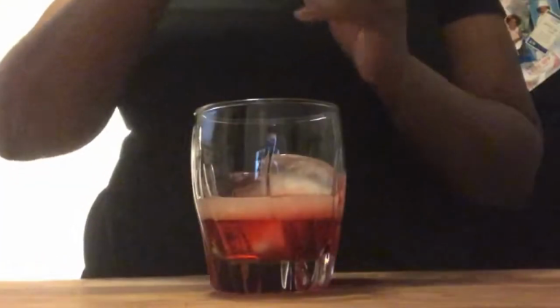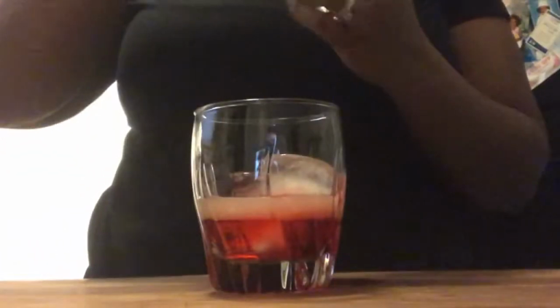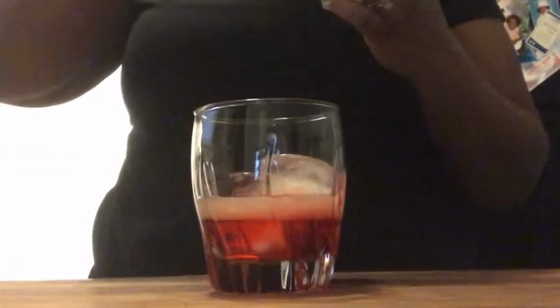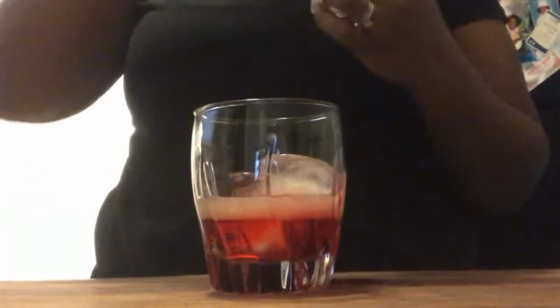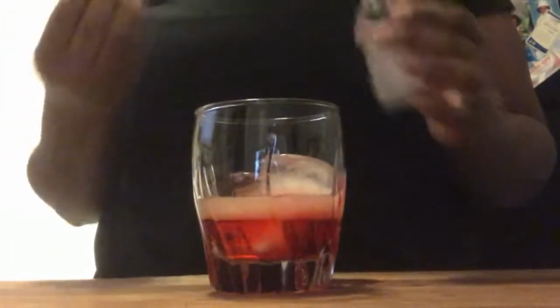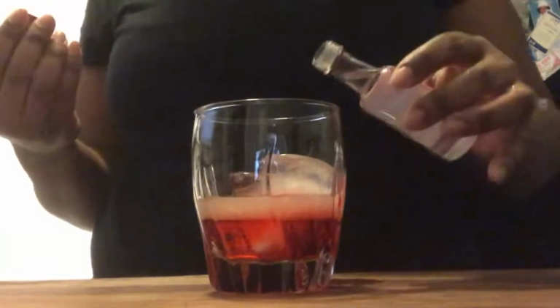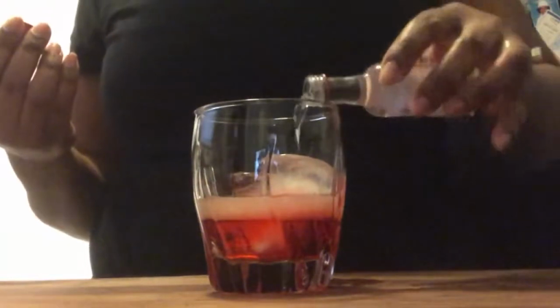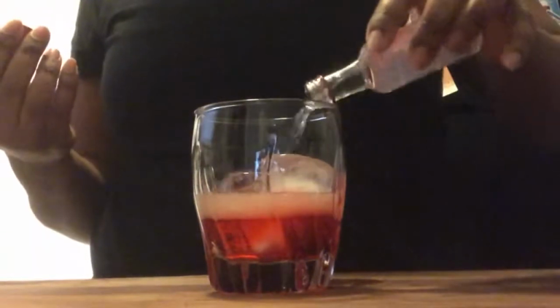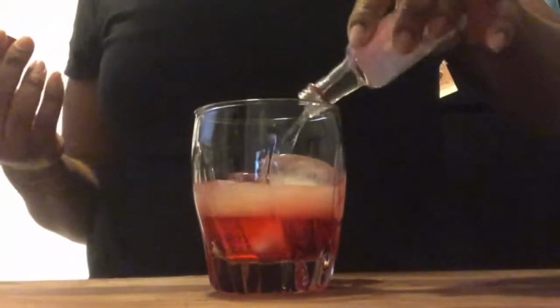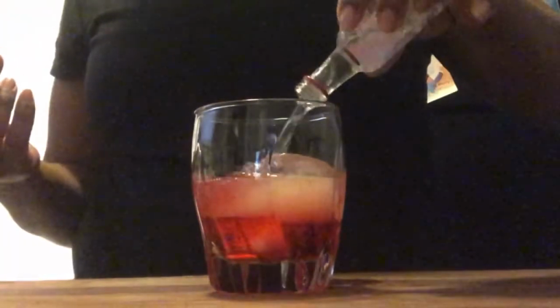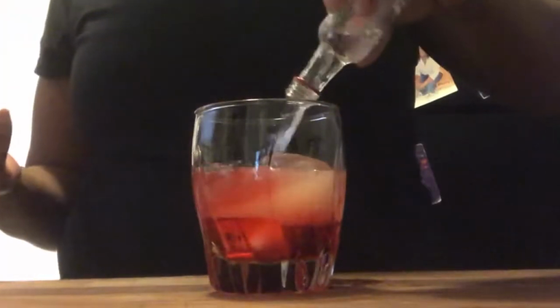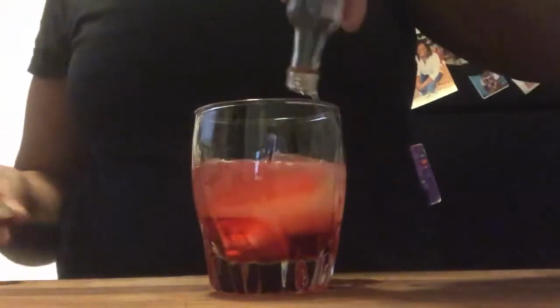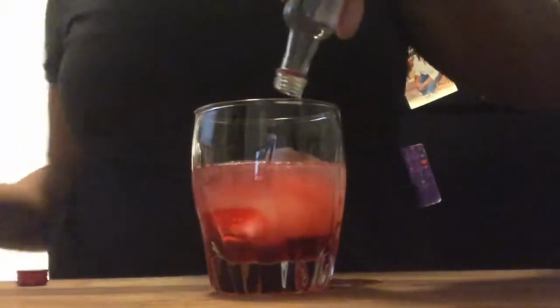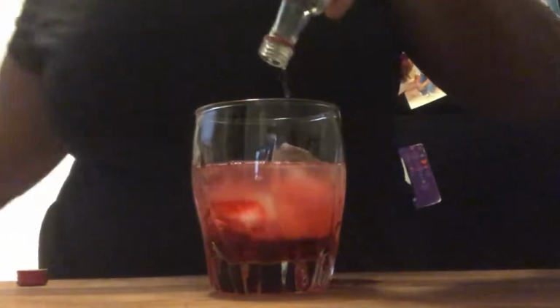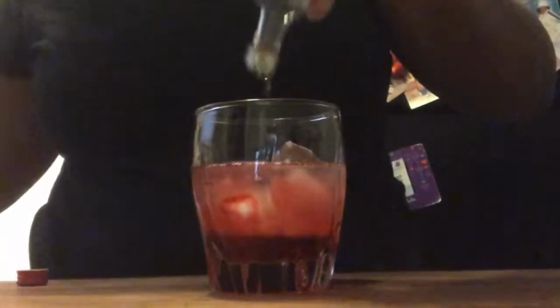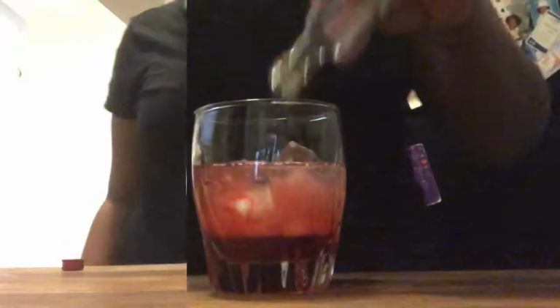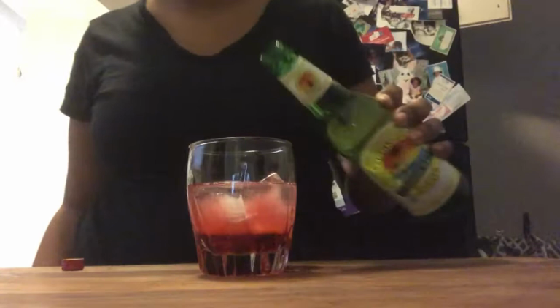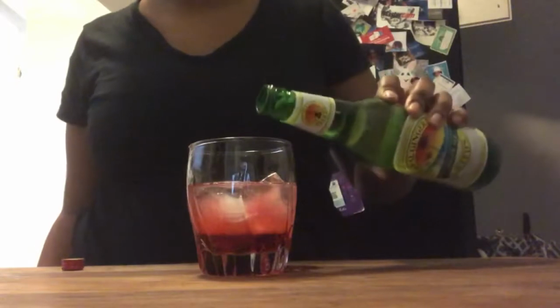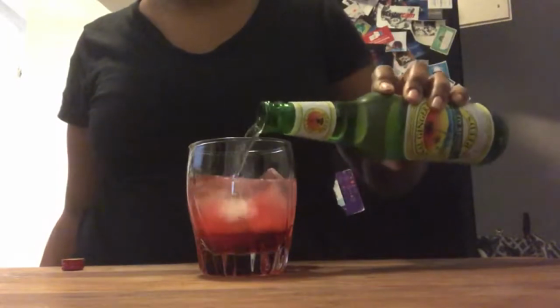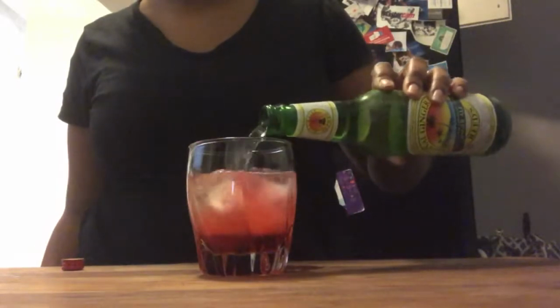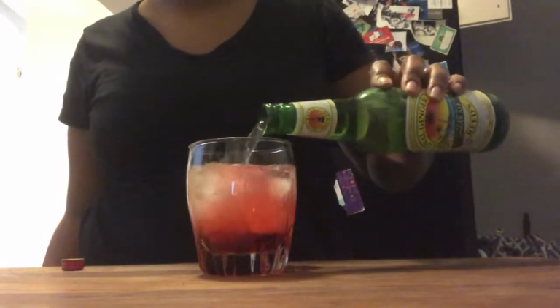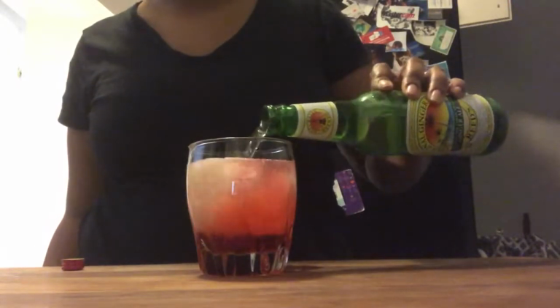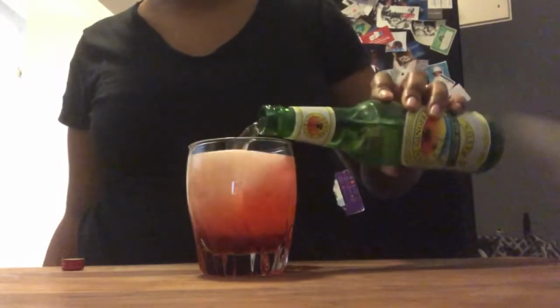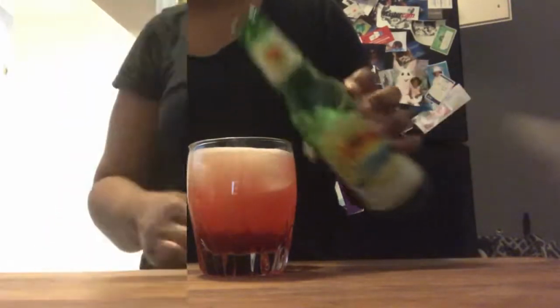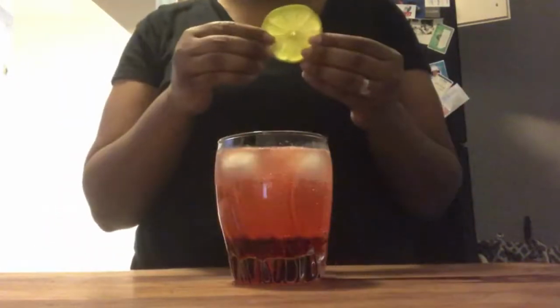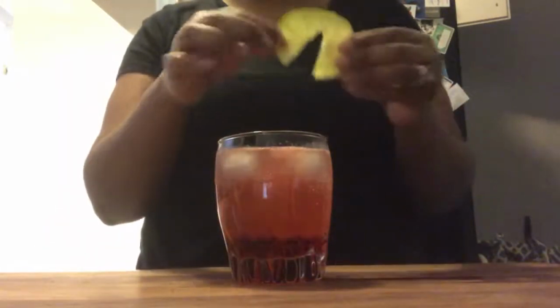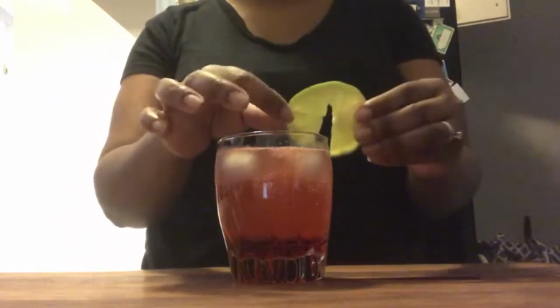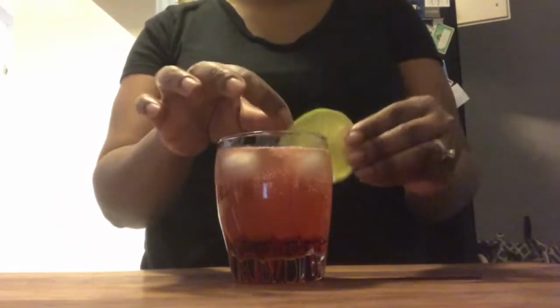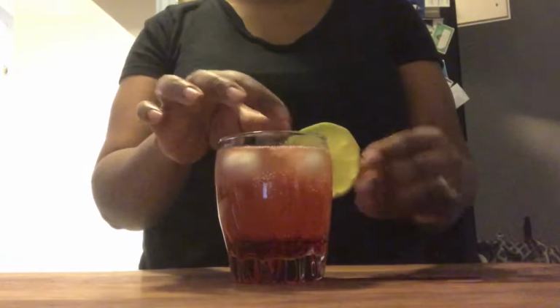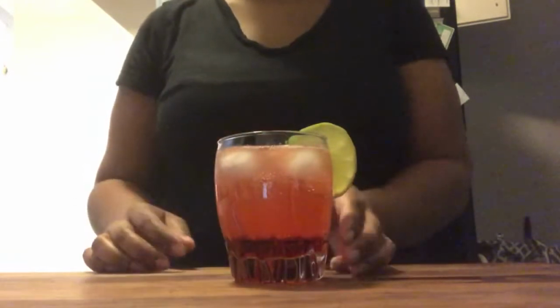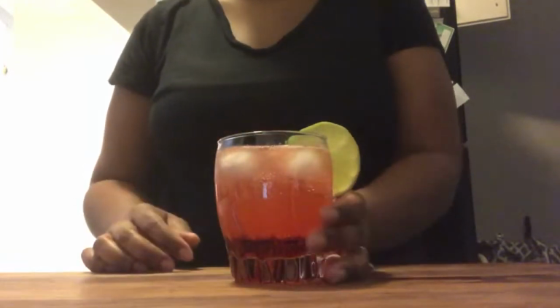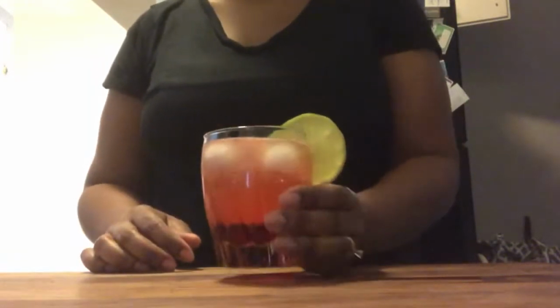Now you're going to add your red berry vodka. The vodka of choice today is the red berry Amsterdam. And now it's time to pour some ginger beer and add your lime slice garnish to the glass.